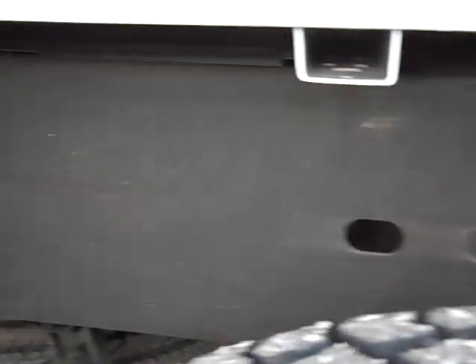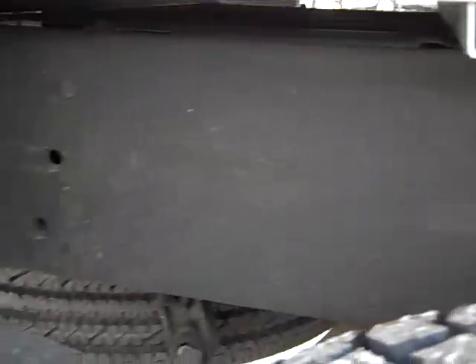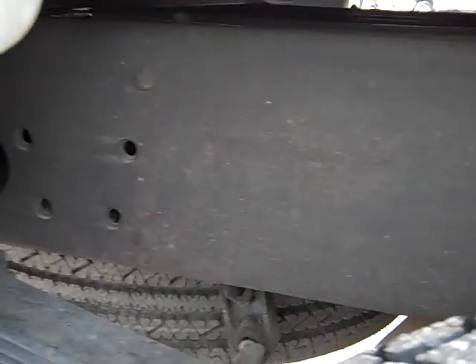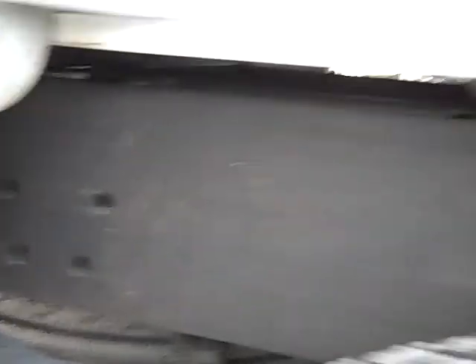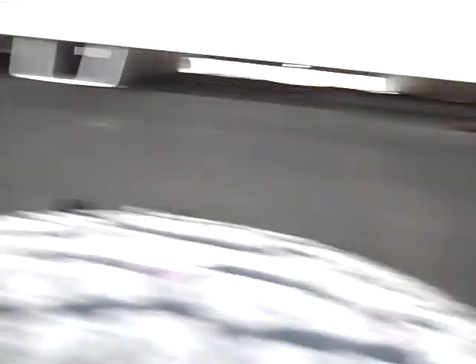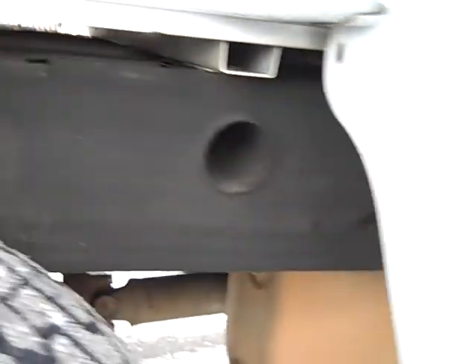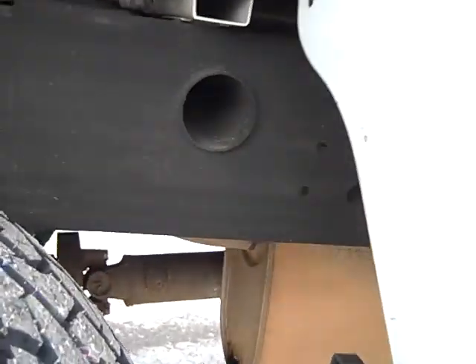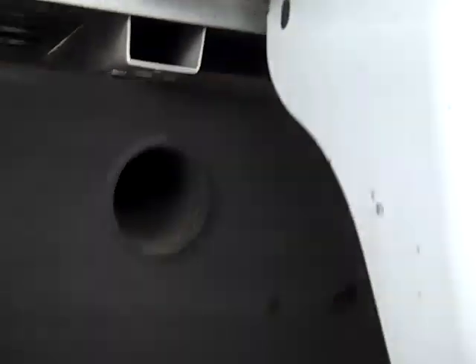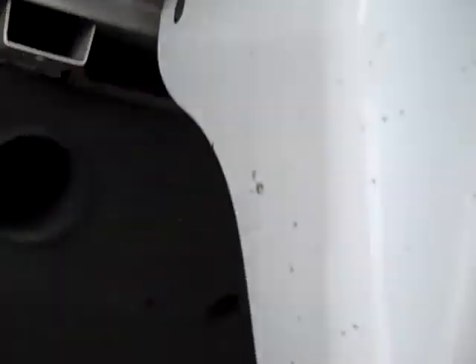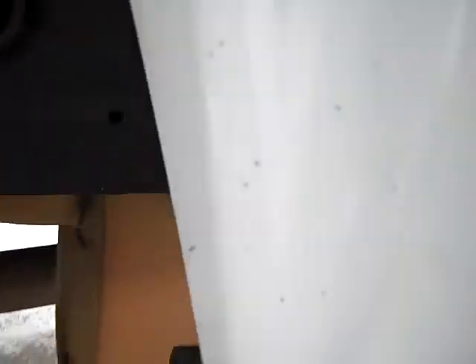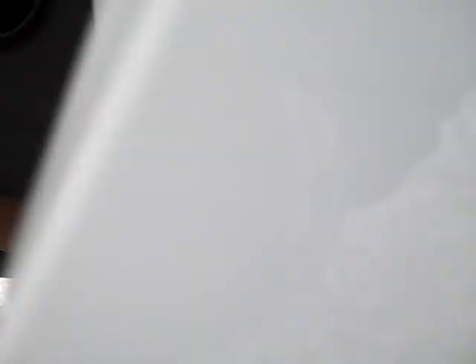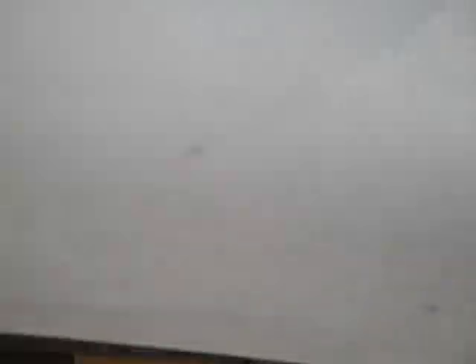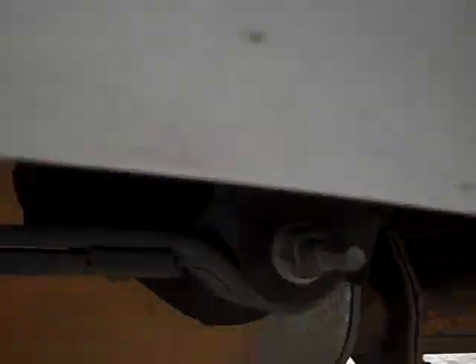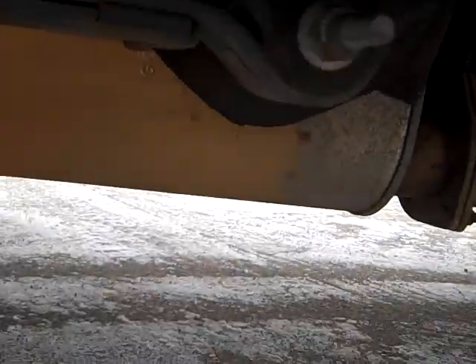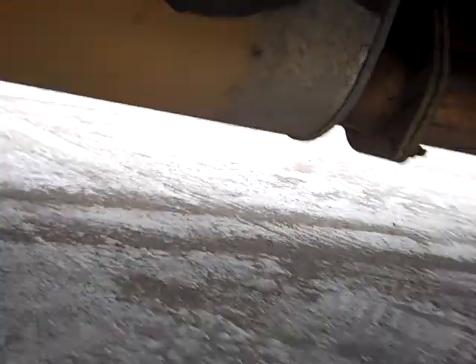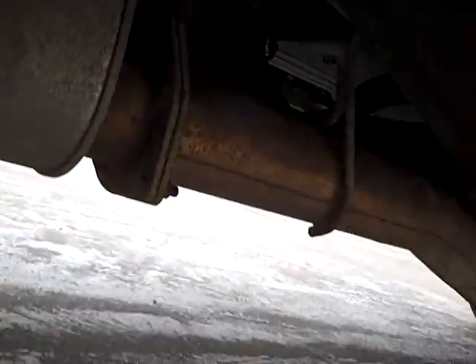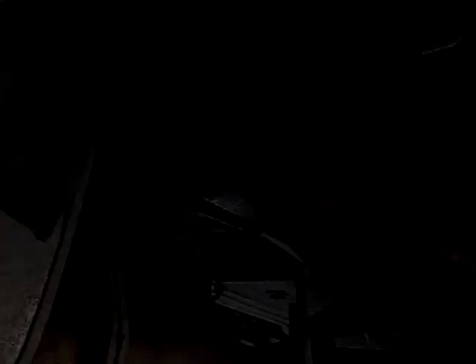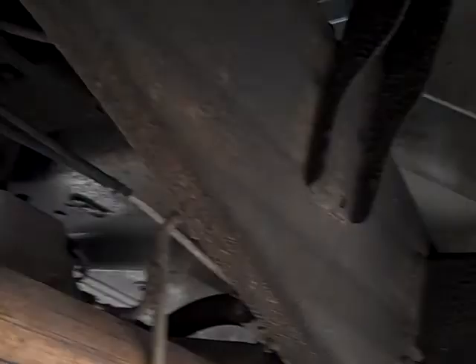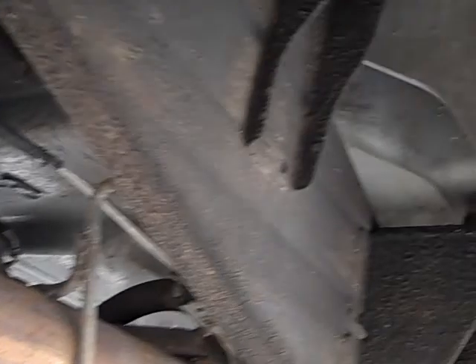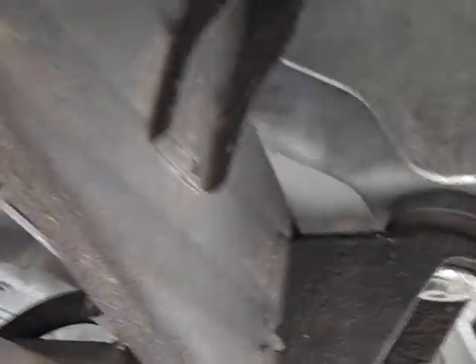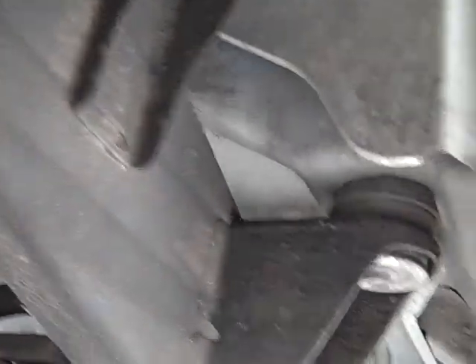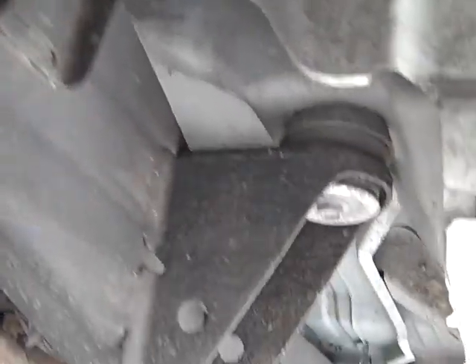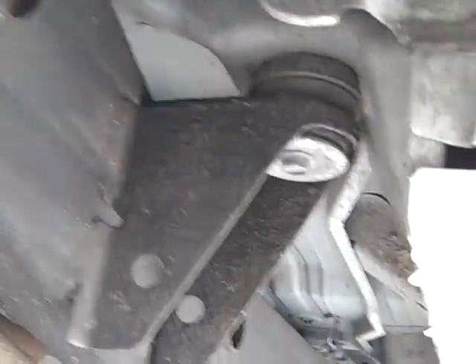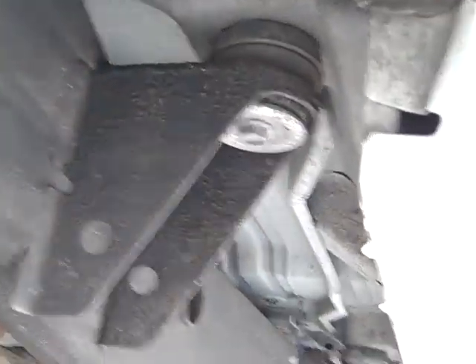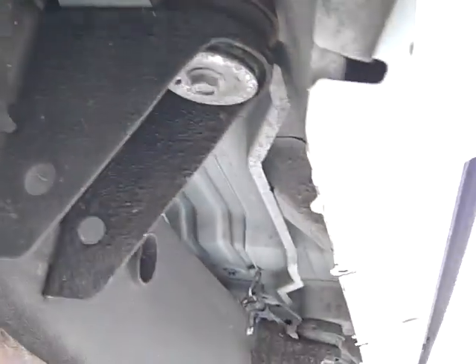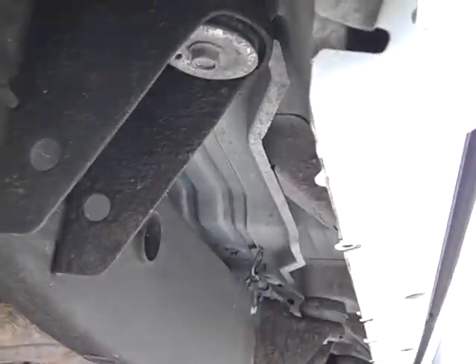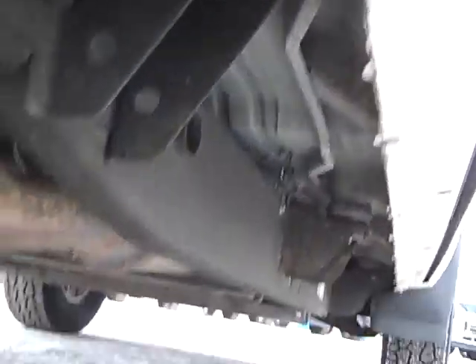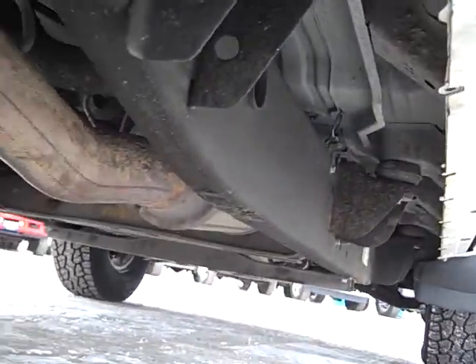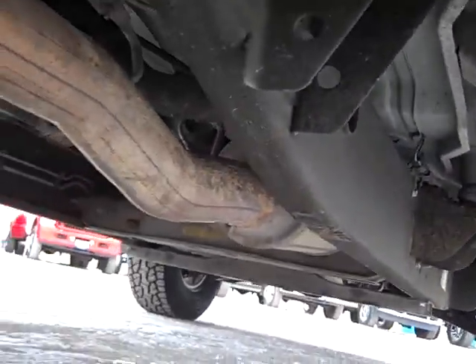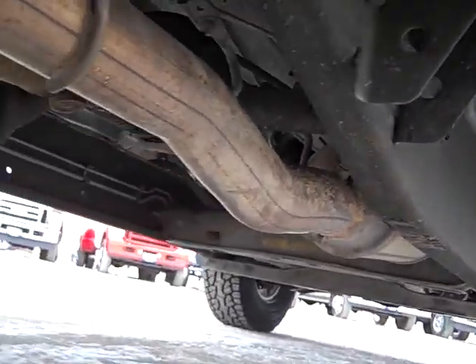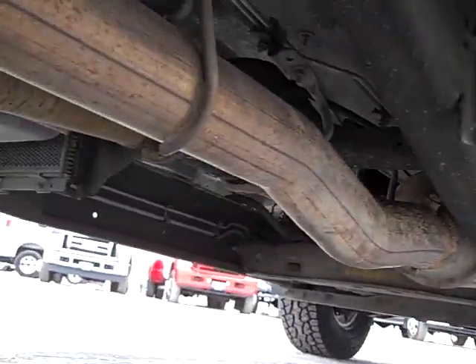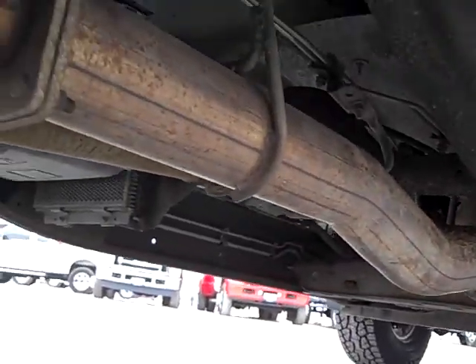See the frame — absolutely perfect. This is a southern truck from North Carolina. The frame and body is absolutely perfect, rust free.